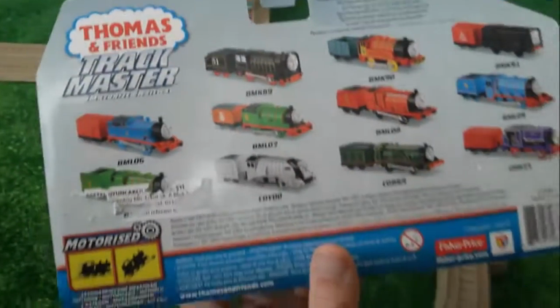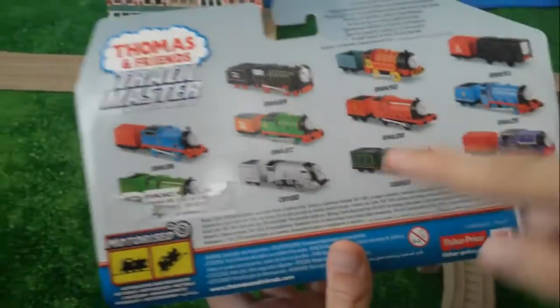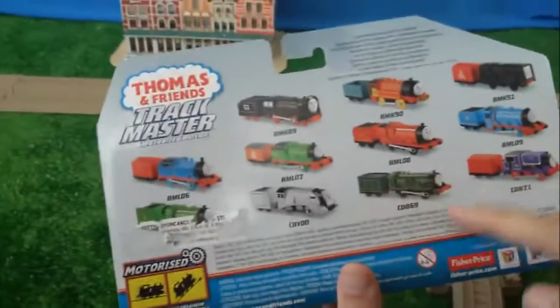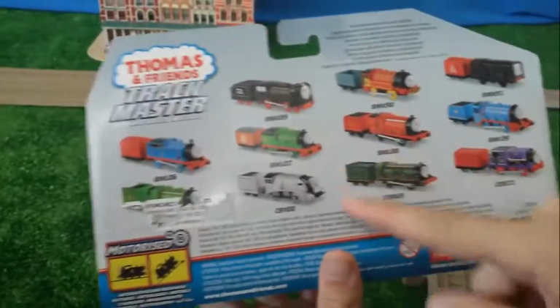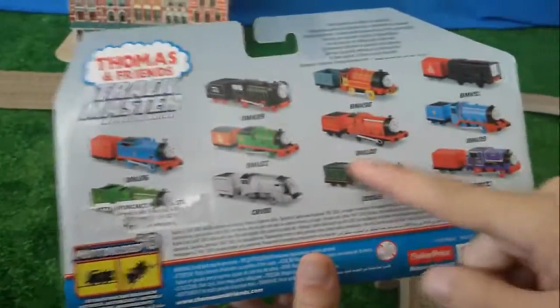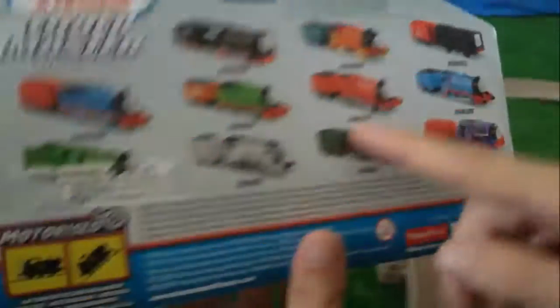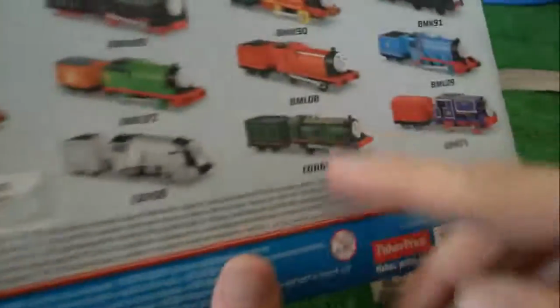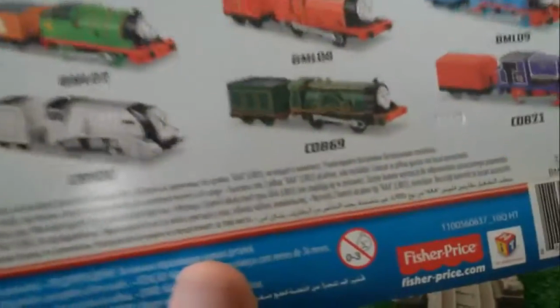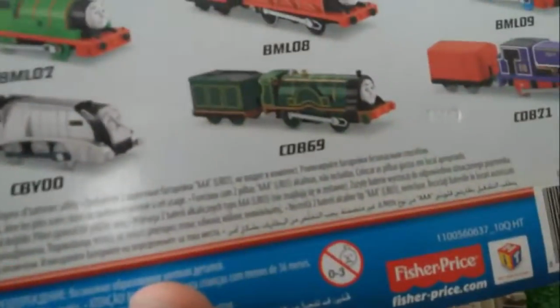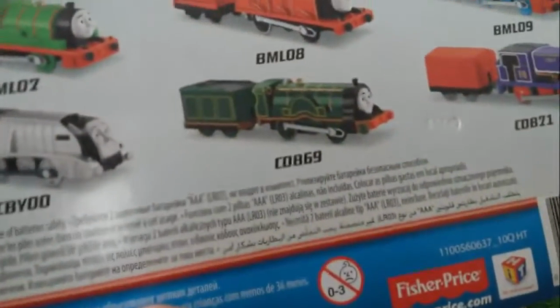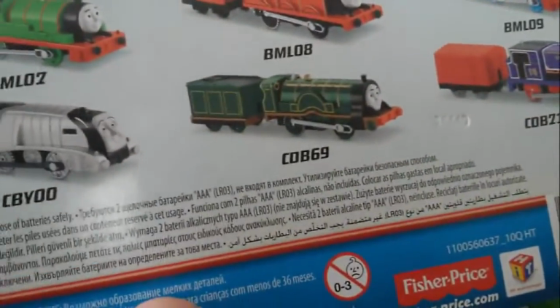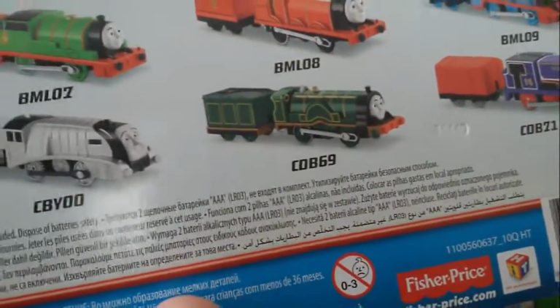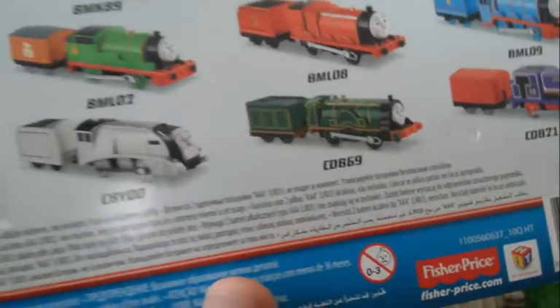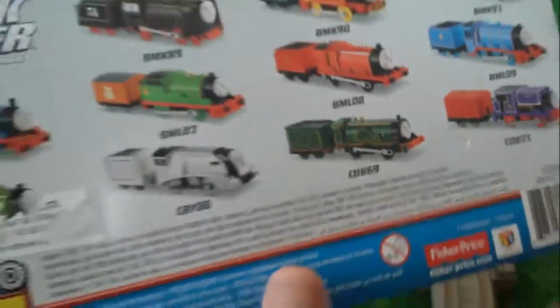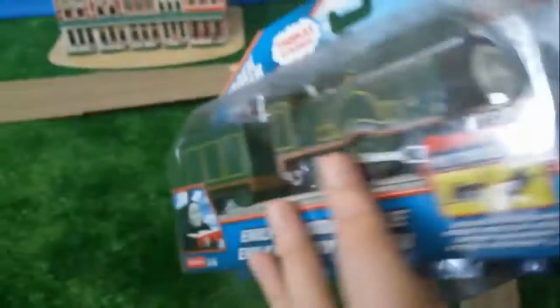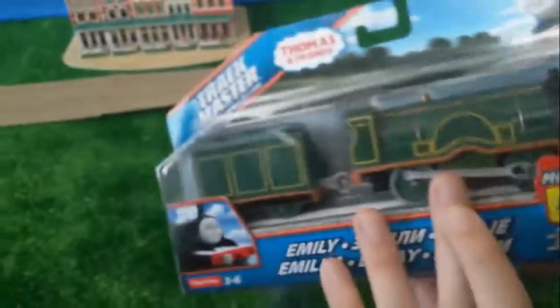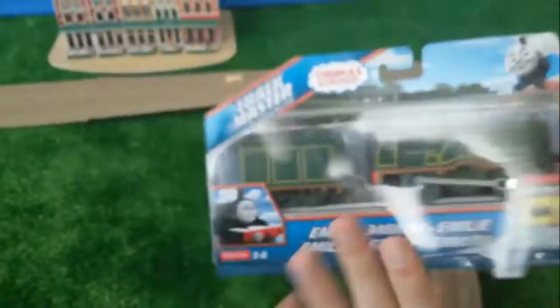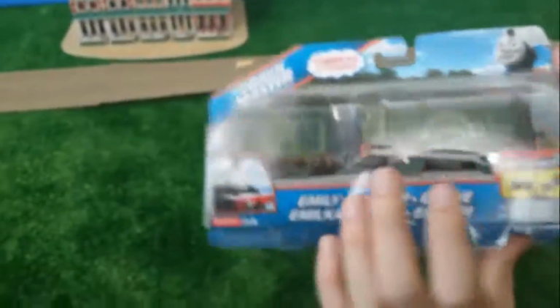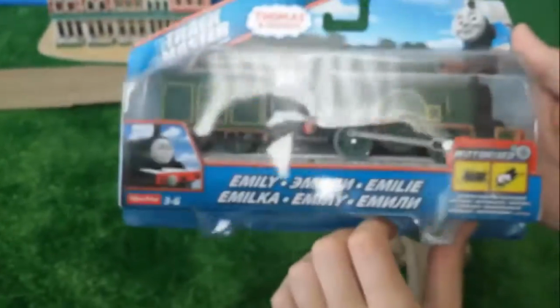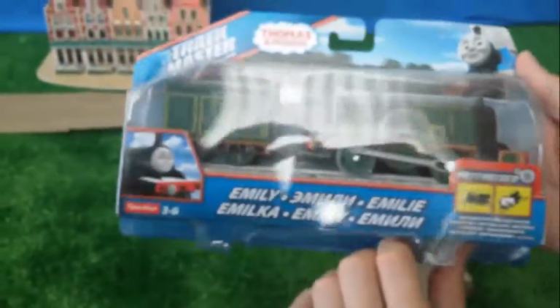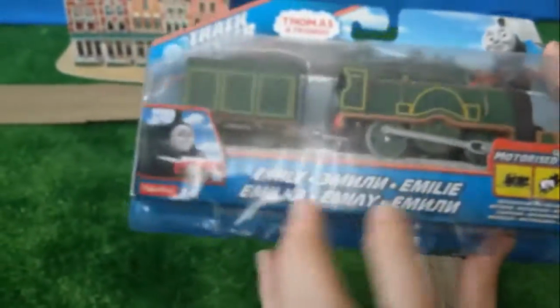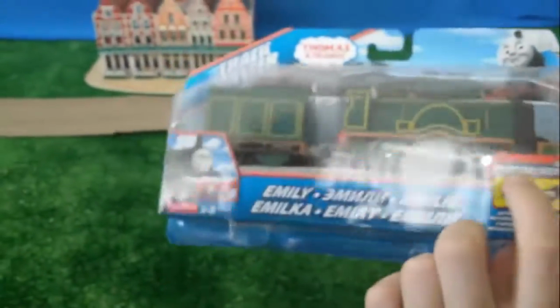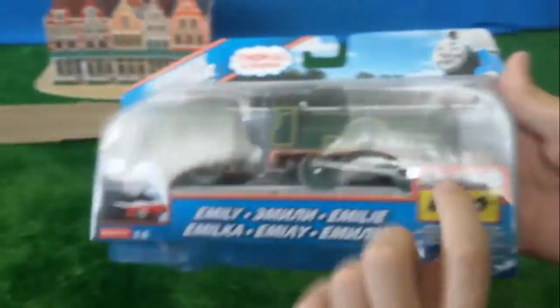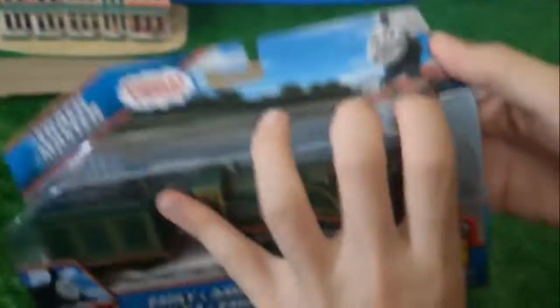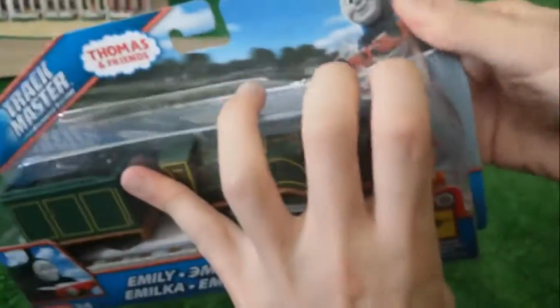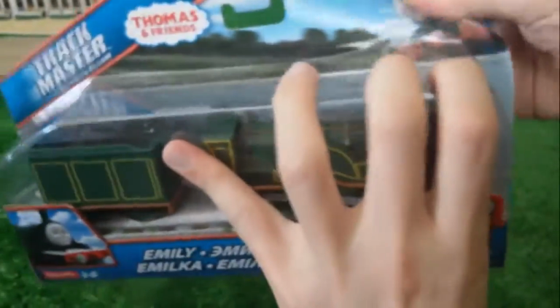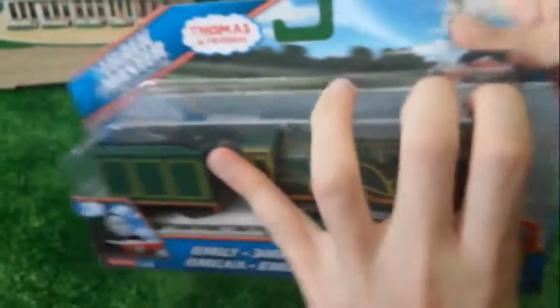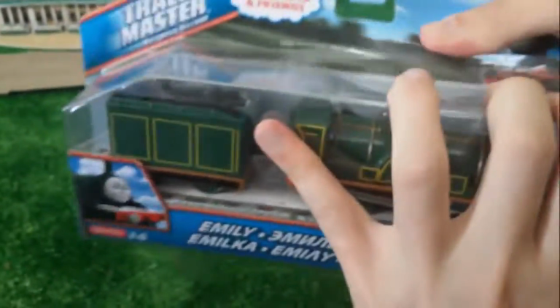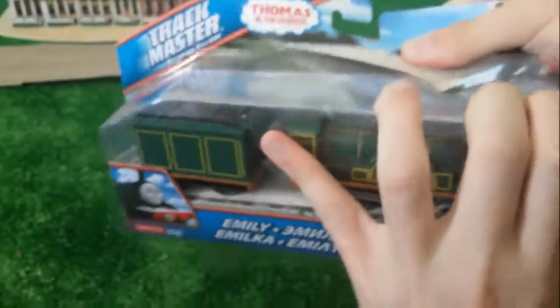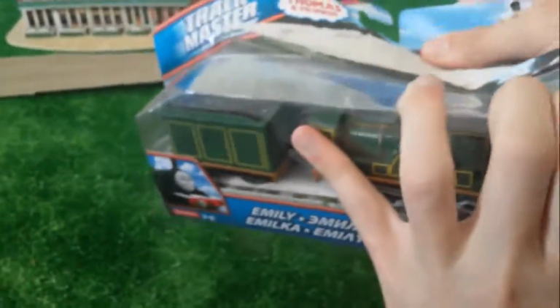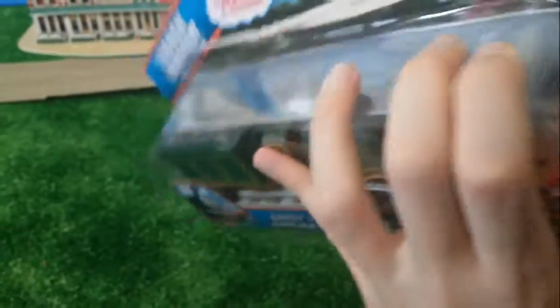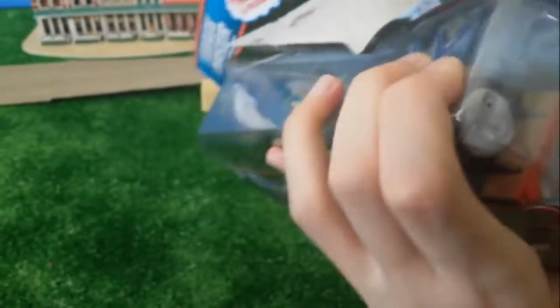We will introduce you today, Emily. Let's unbox this train first and see how it goes. Okay, first I open it. This will be better.